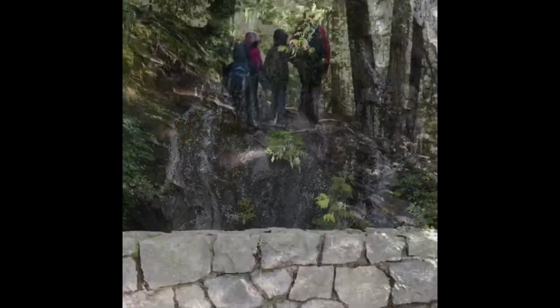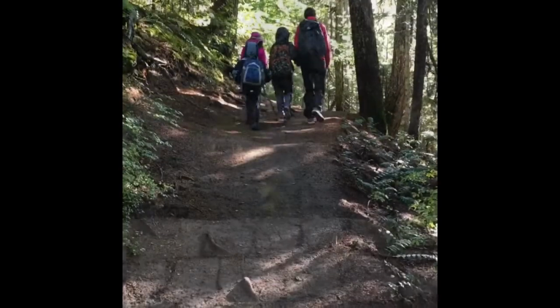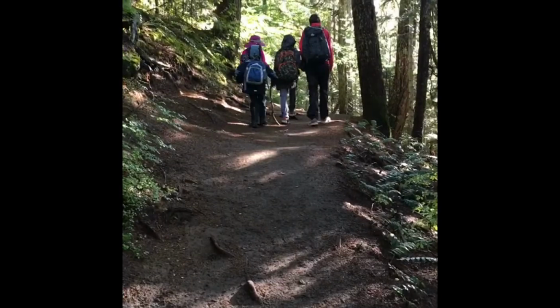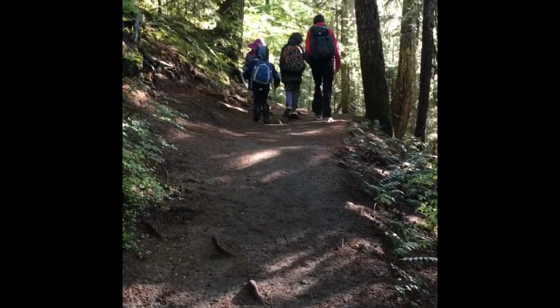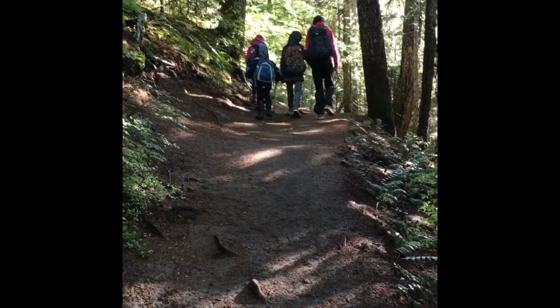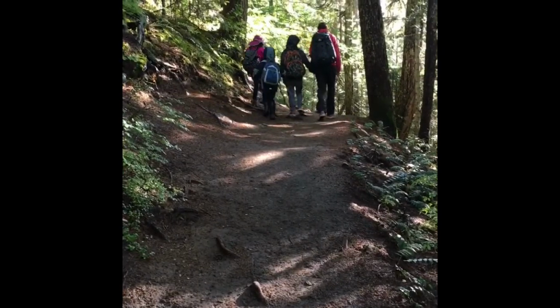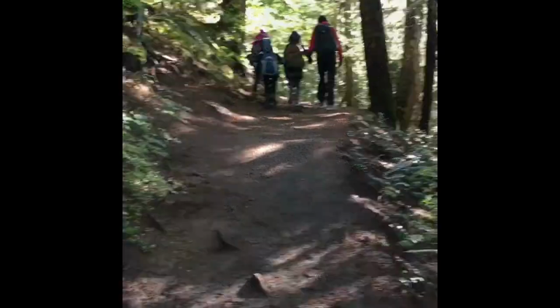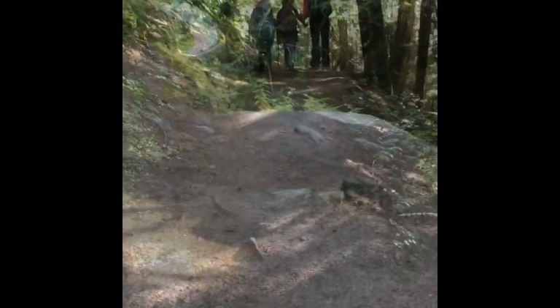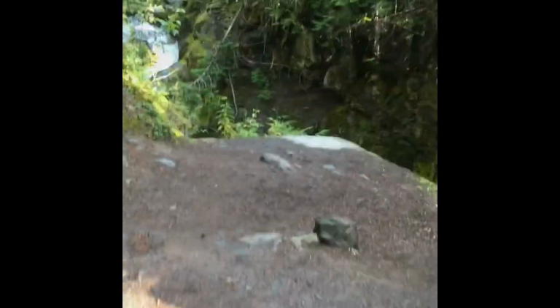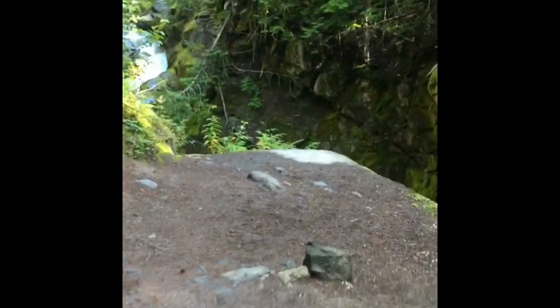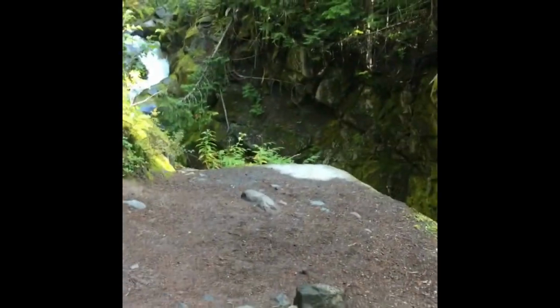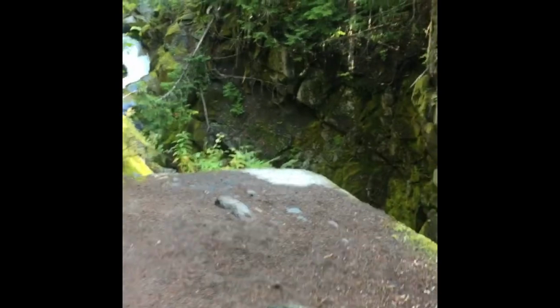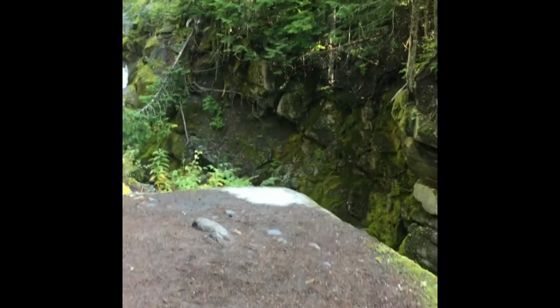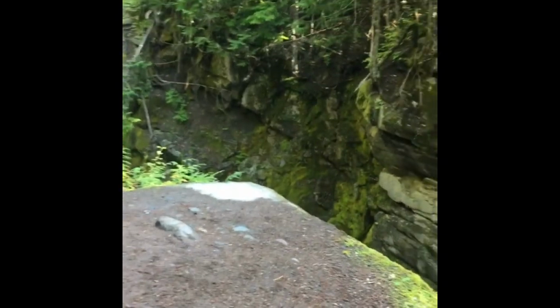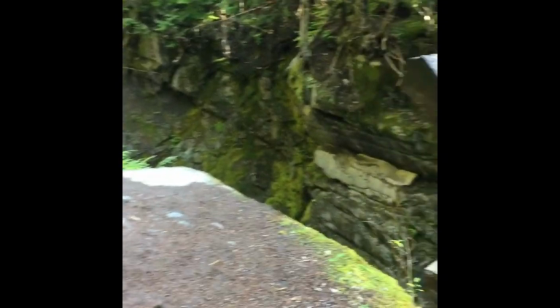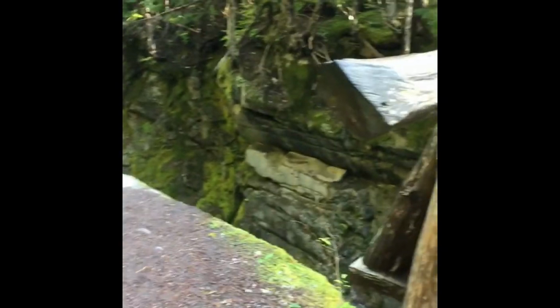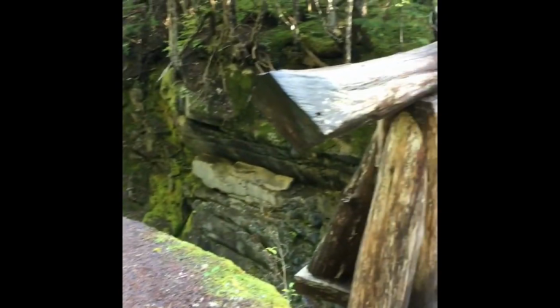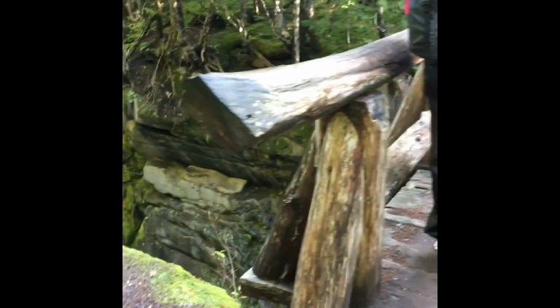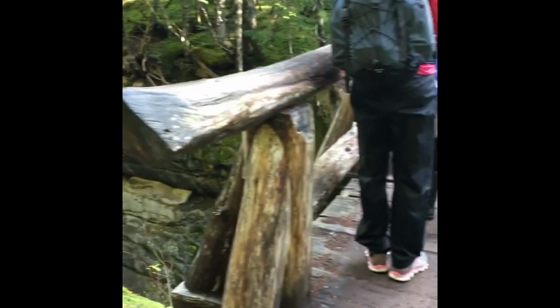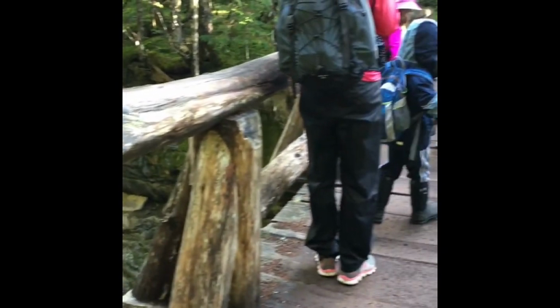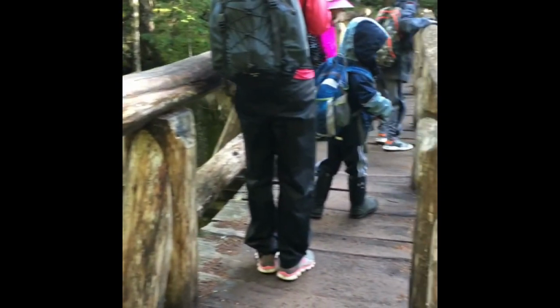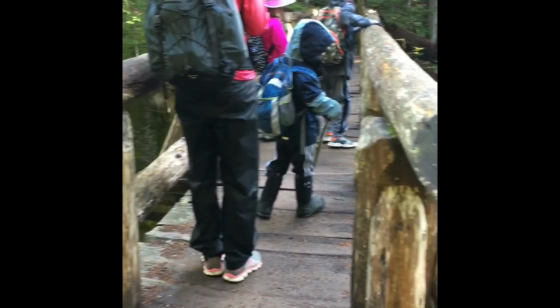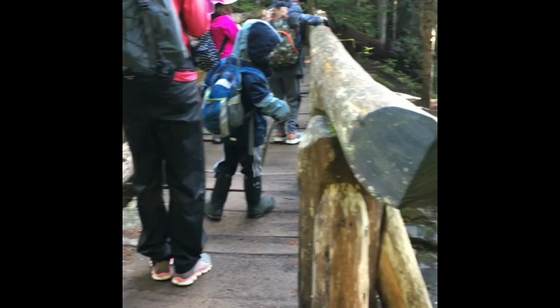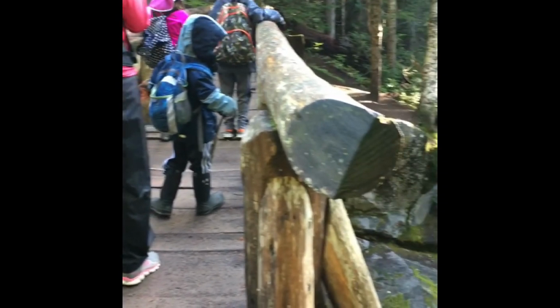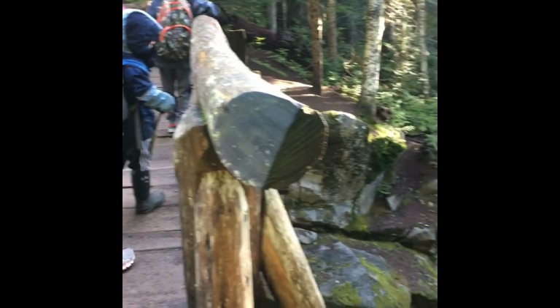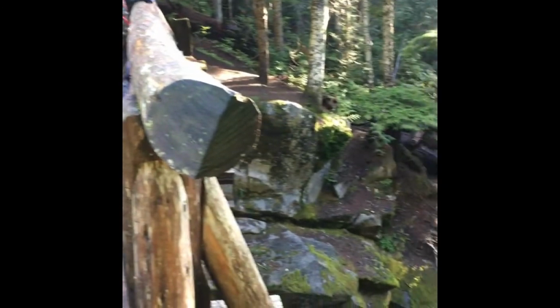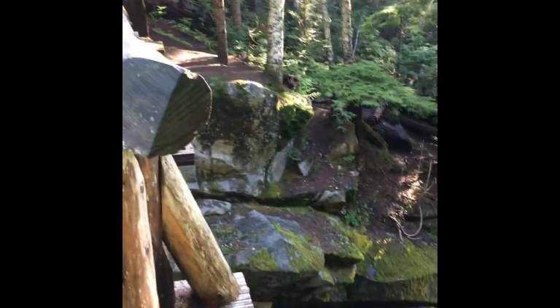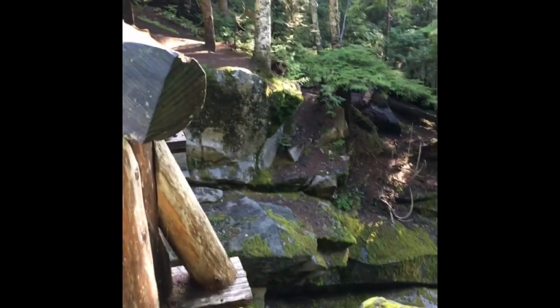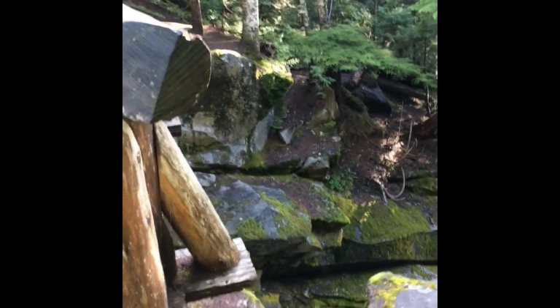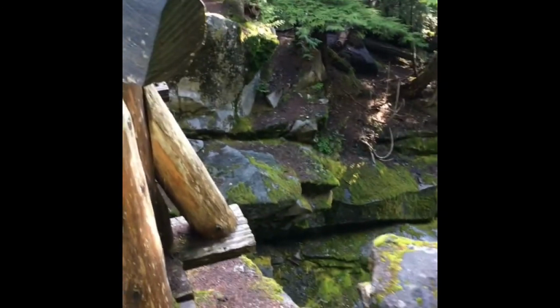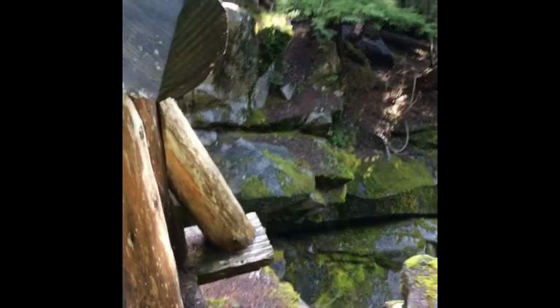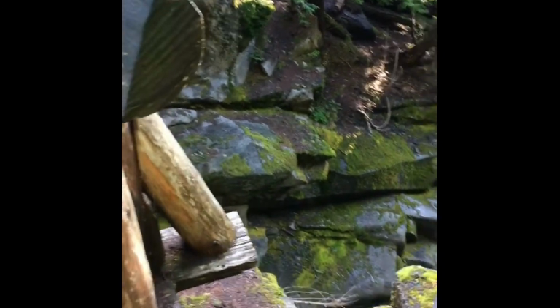If you've ever driven past this, you've likely had a teaser view of Christine Falls from your car, and if you've wanted to see more, this is the hike for you. Head up the trail about 10 minutes, and a quarter of a mile later you'll come out on a sturdy two-rail bridge that will give you excellent views both upstream and downstream of Christine Falls.